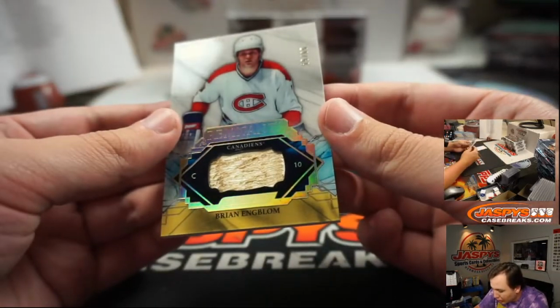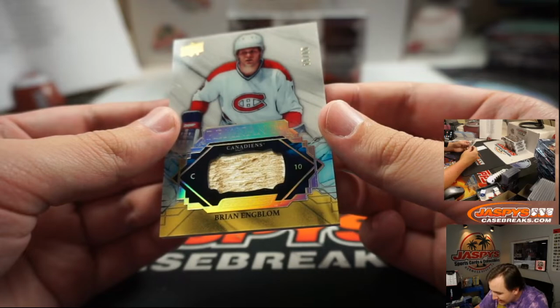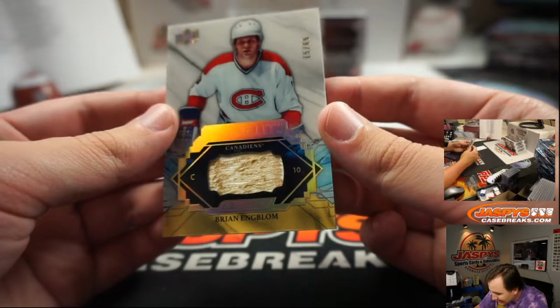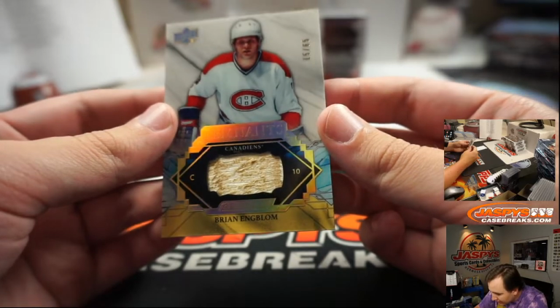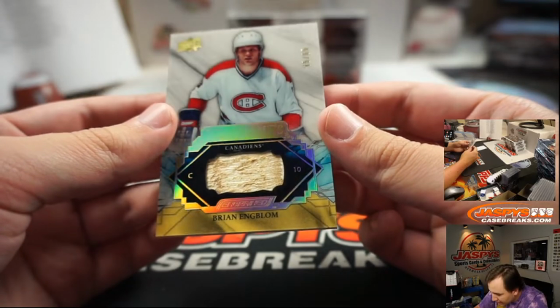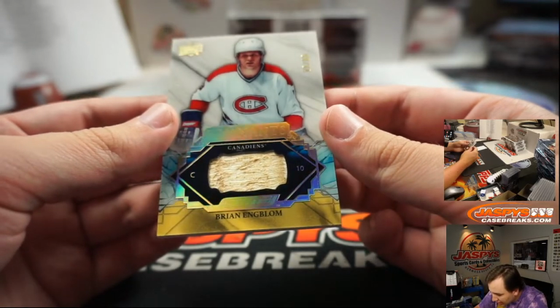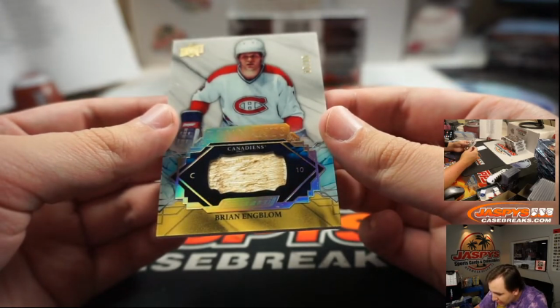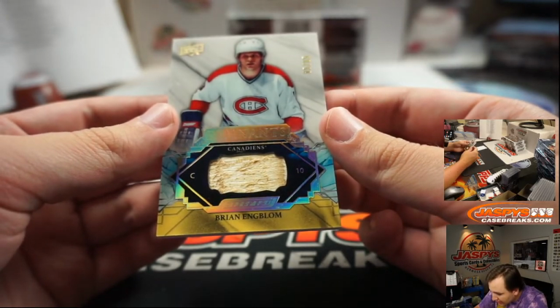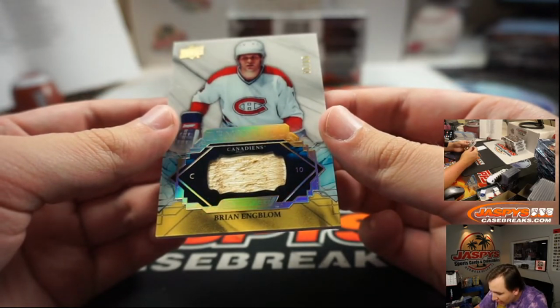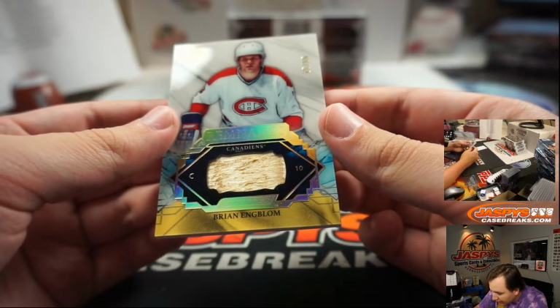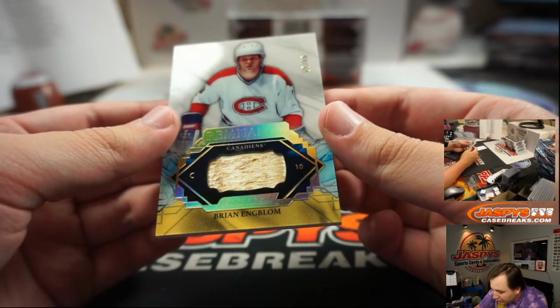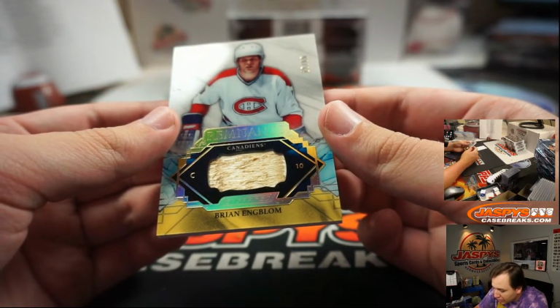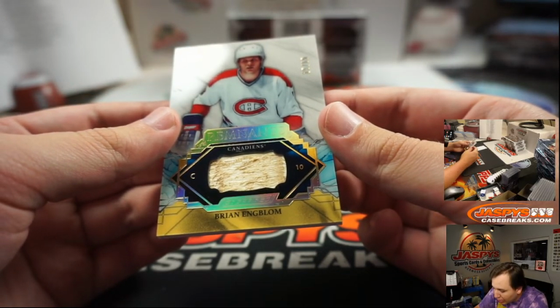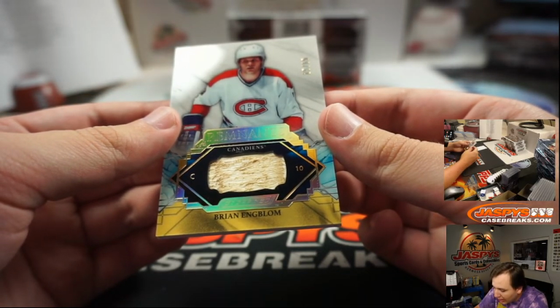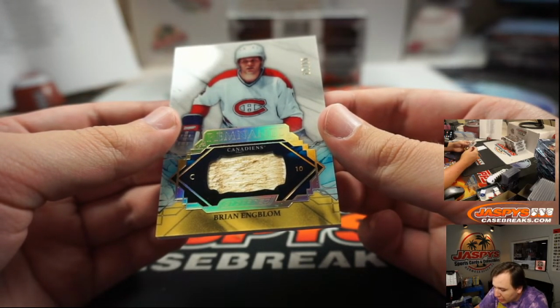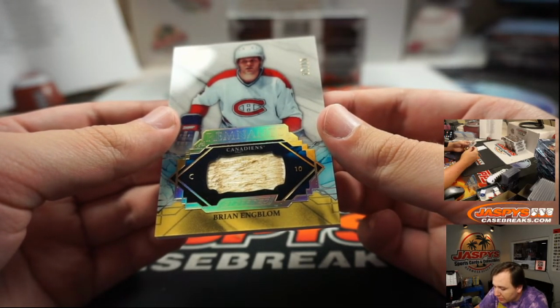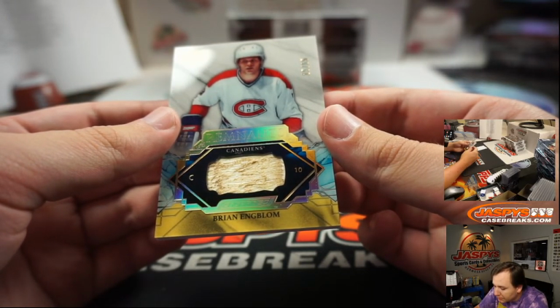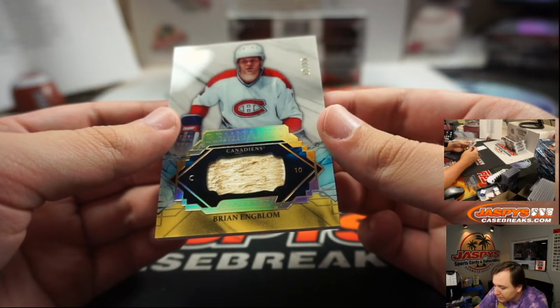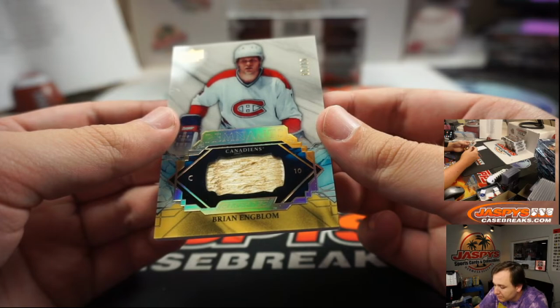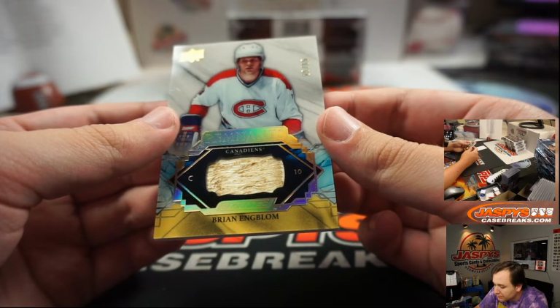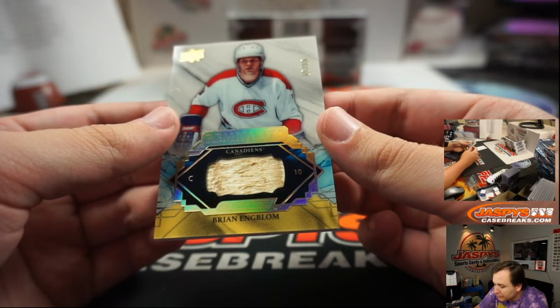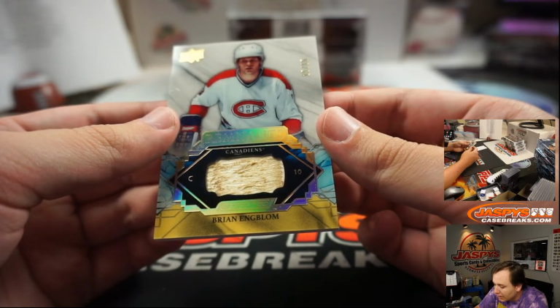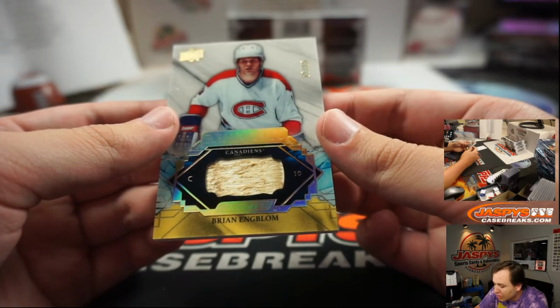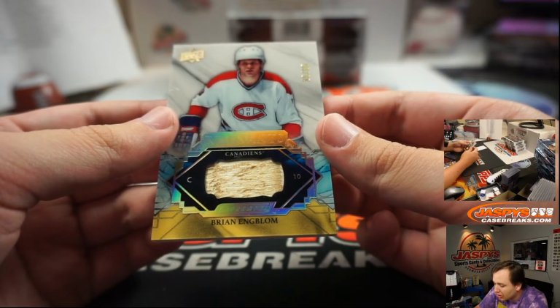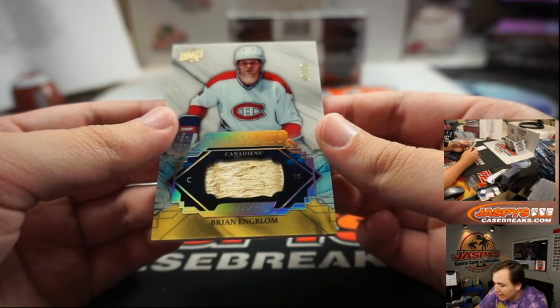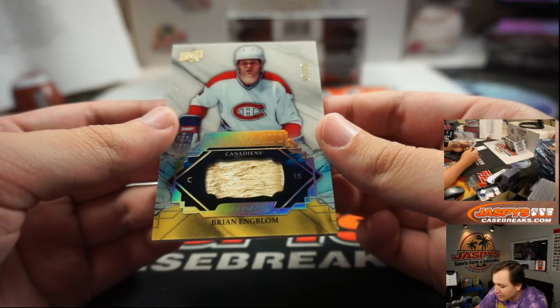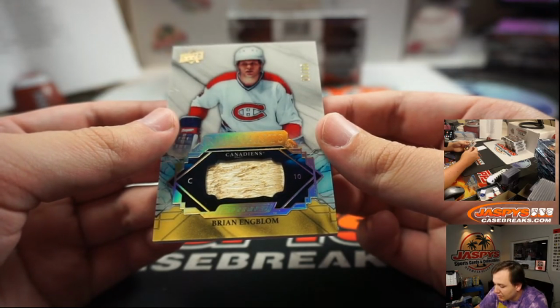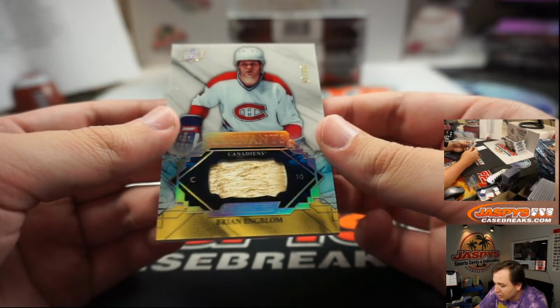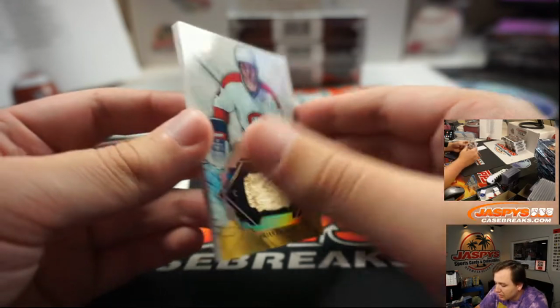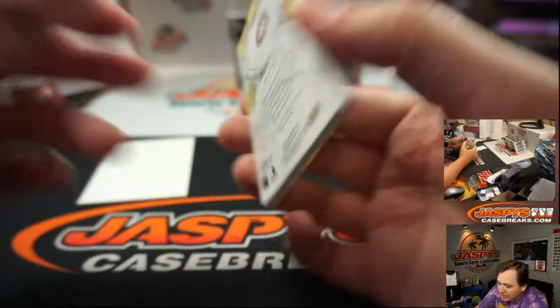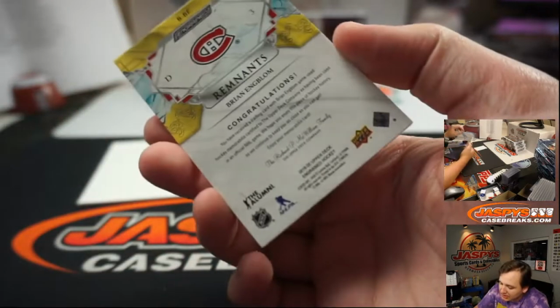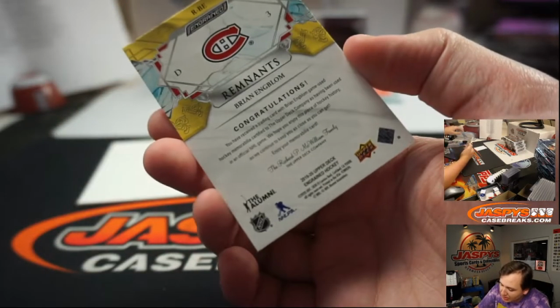And we have a Remnants, 15 of 65, Brian Engblom, Montreal Canadiens, piece of the stick. That's Sean.